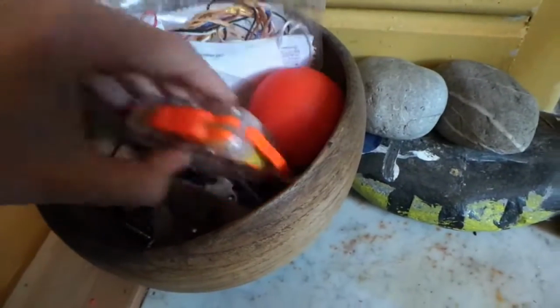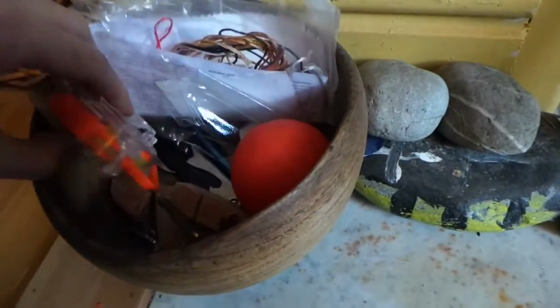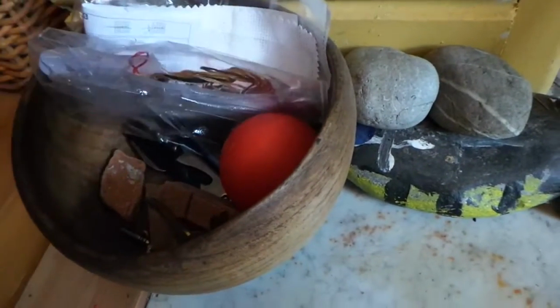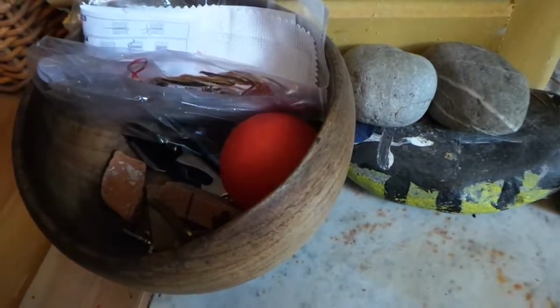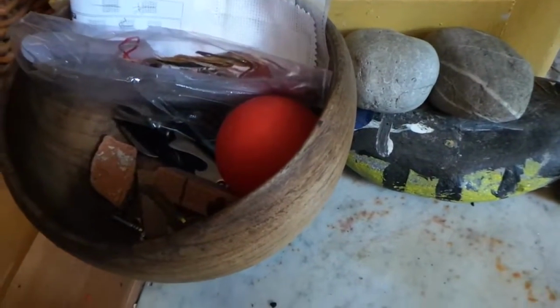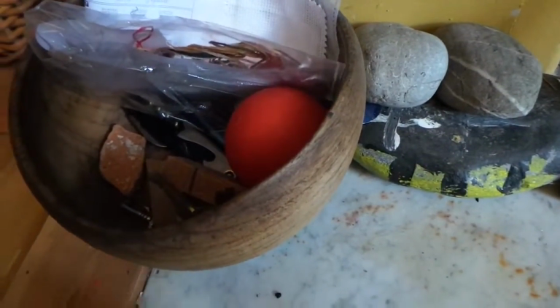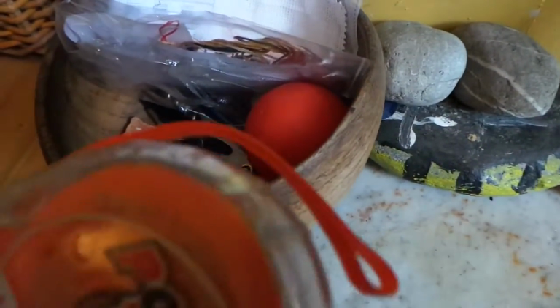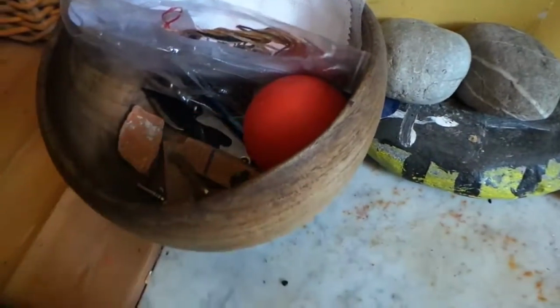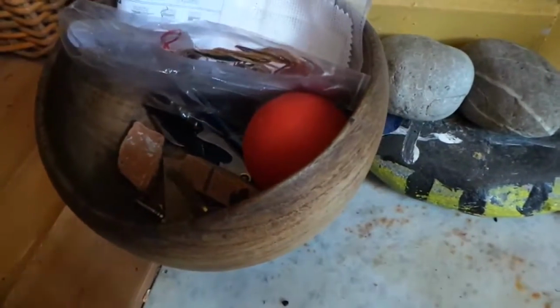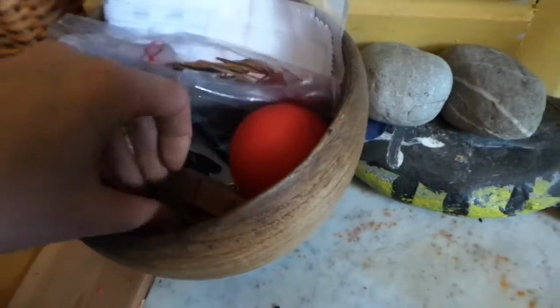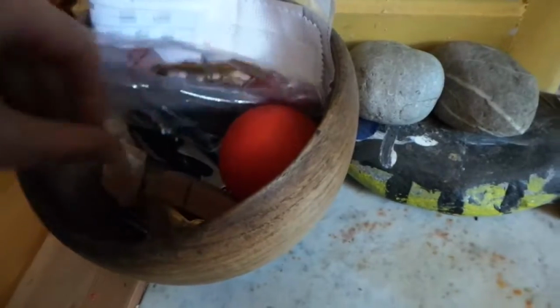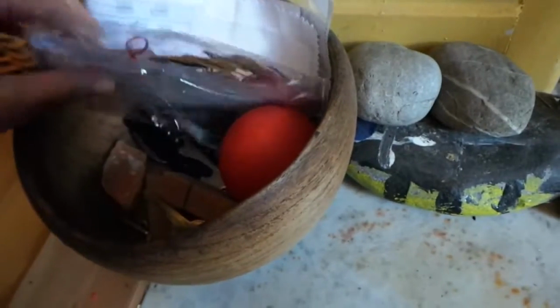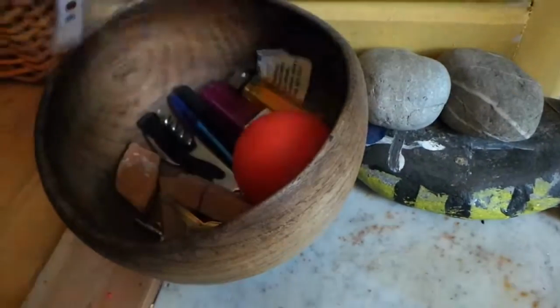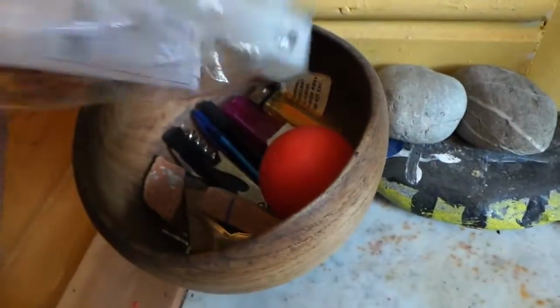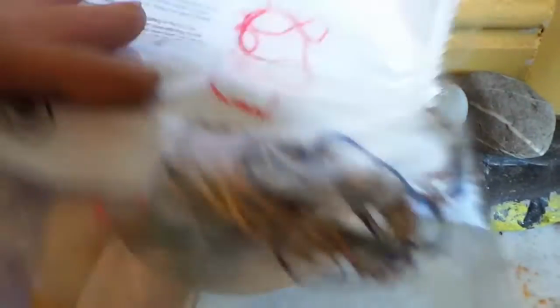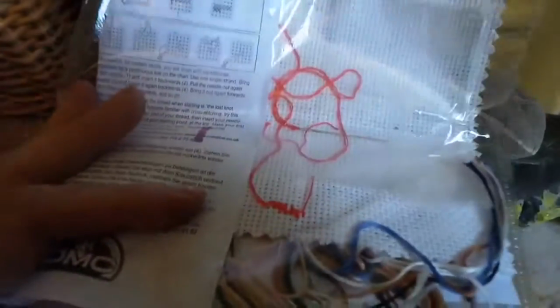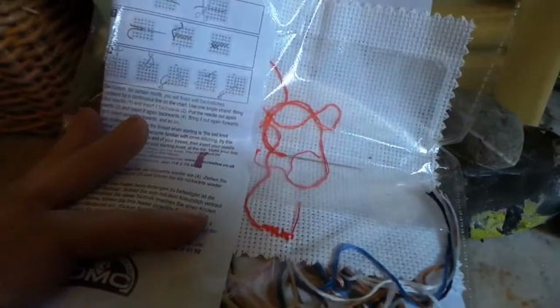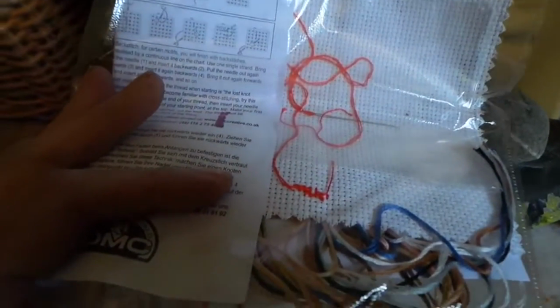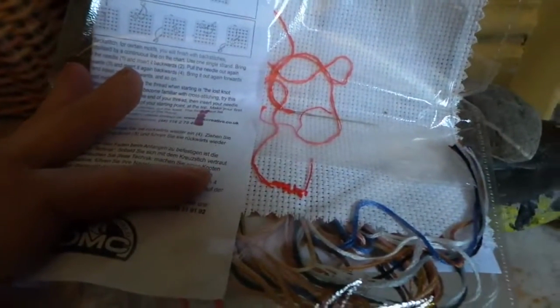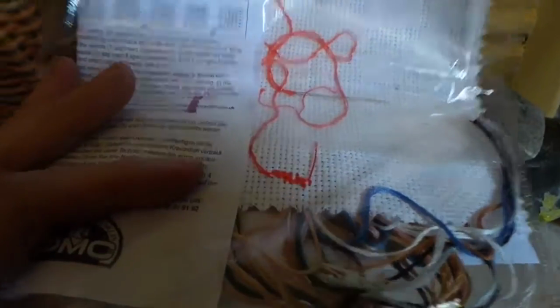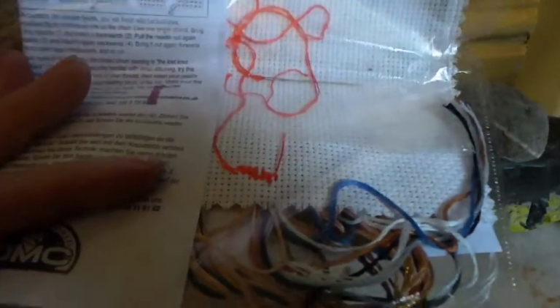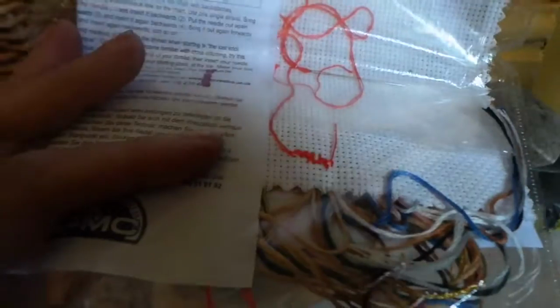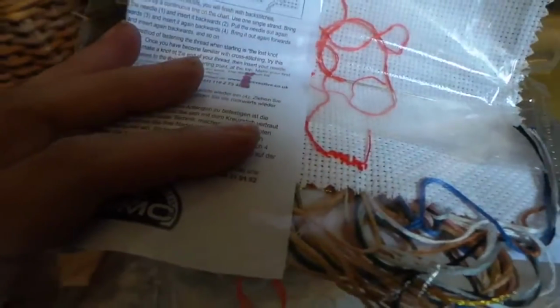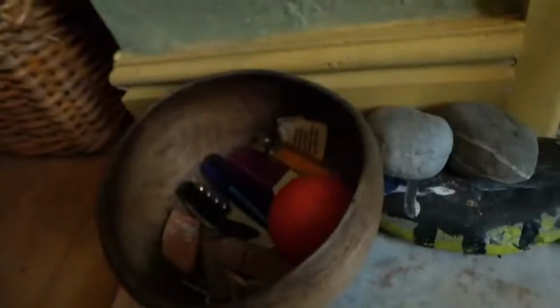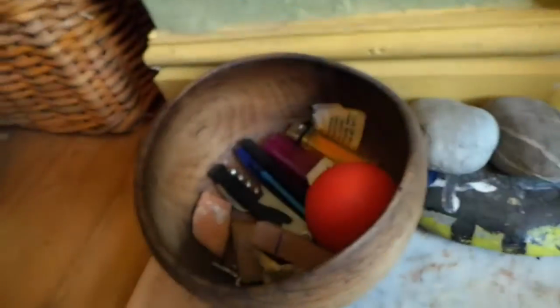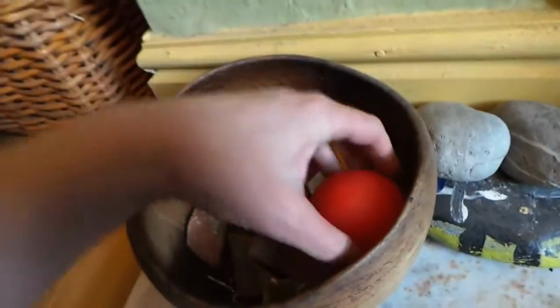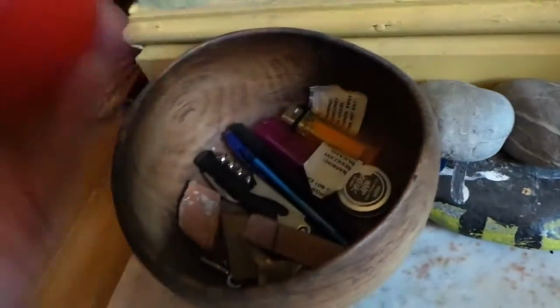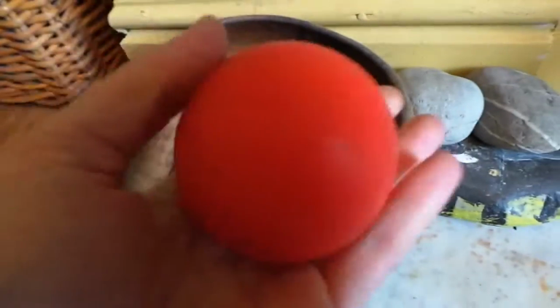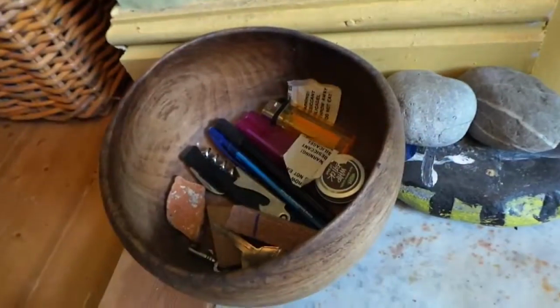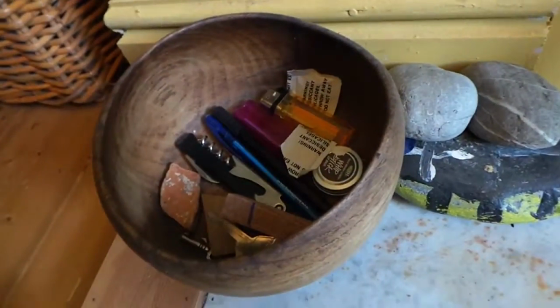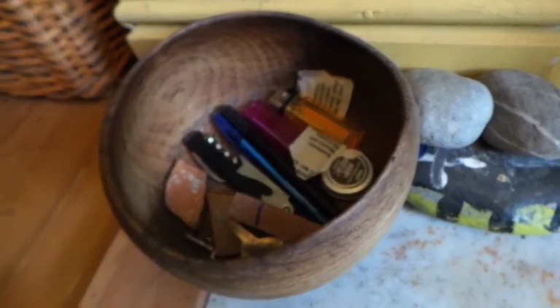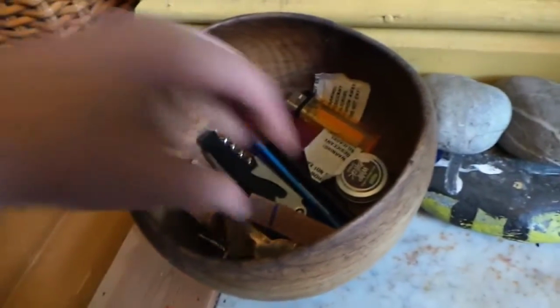What else have we got in here? A tape measure doesn't need to be there - that should be in the kitchen because I've got a drawer full of useful tools. And this is a cross stitch thing that my son's never gonna finish so I'm gonna get rid of it. A ball? It doesn't need to be there really, does it?